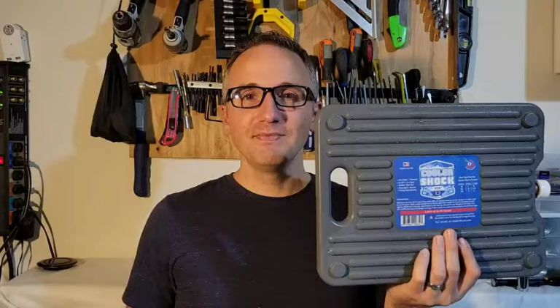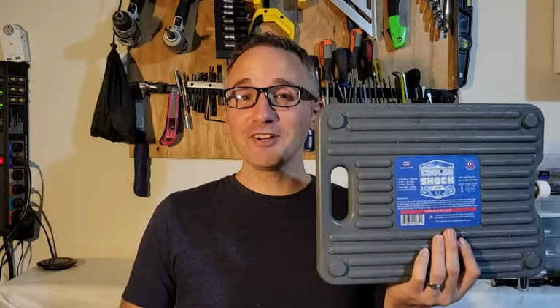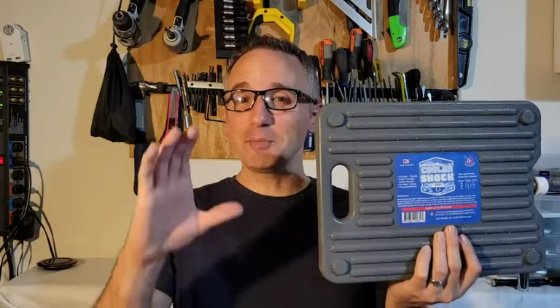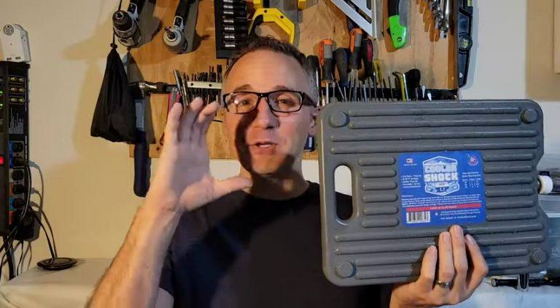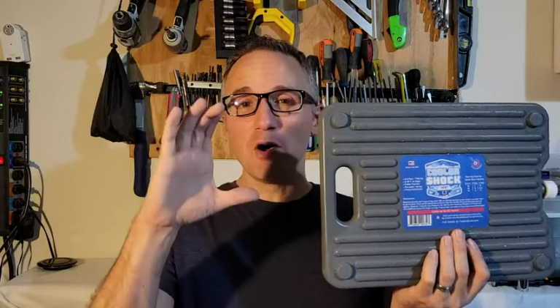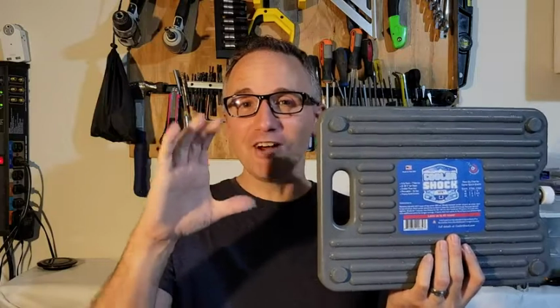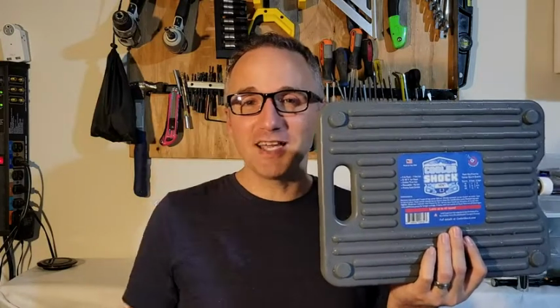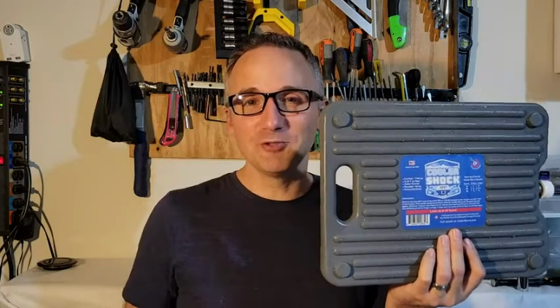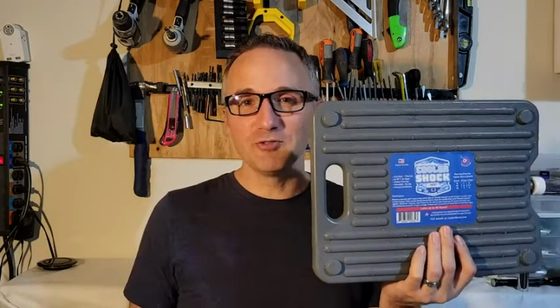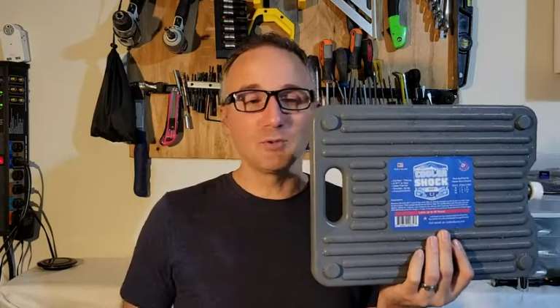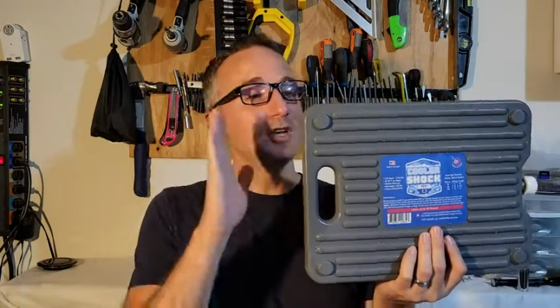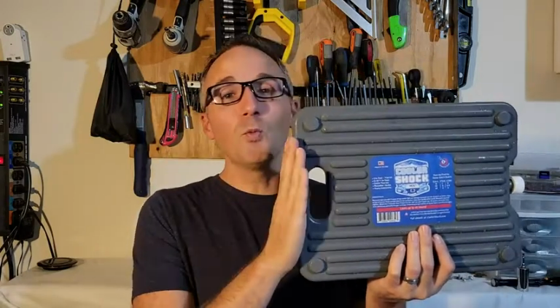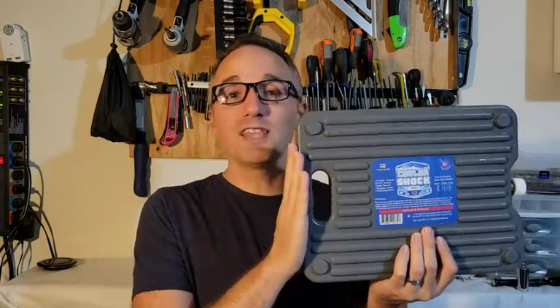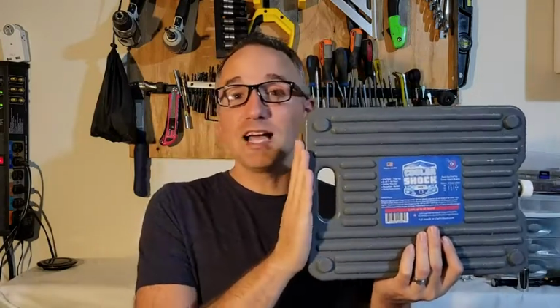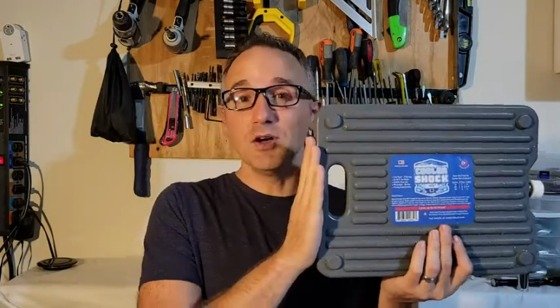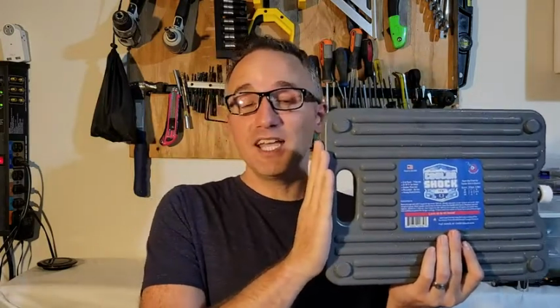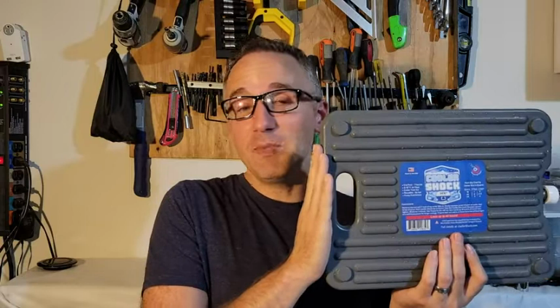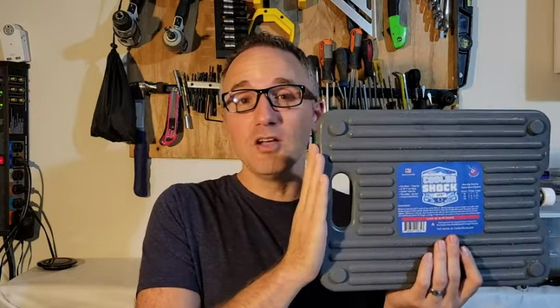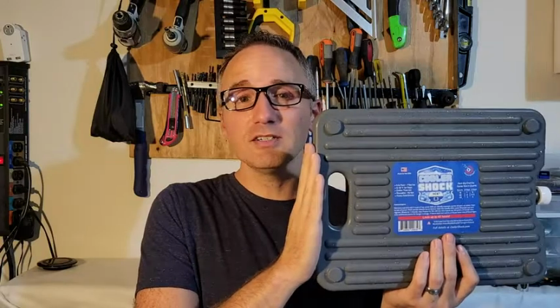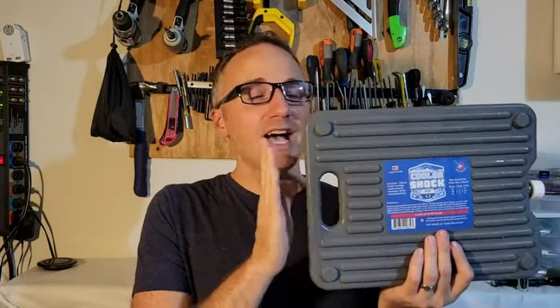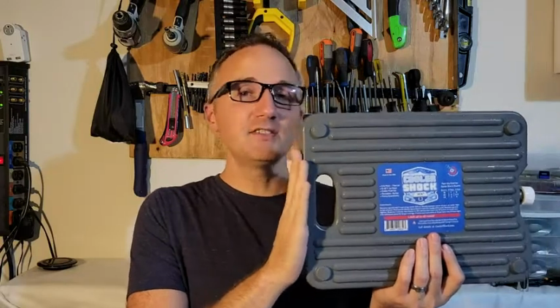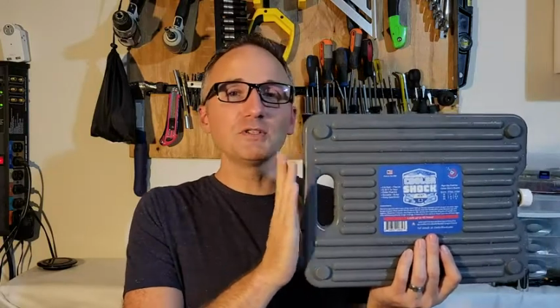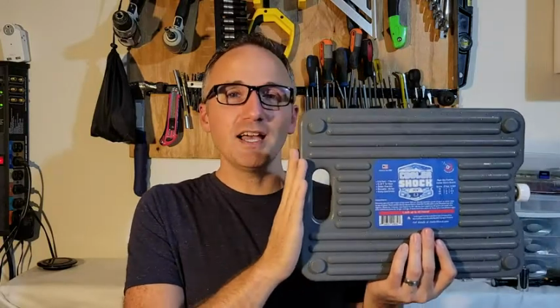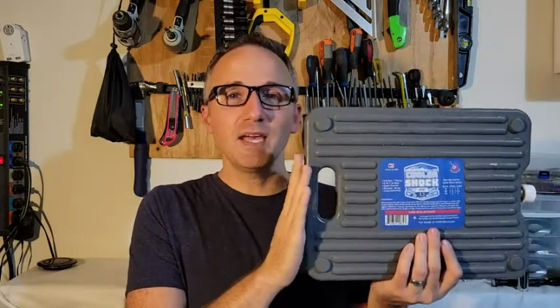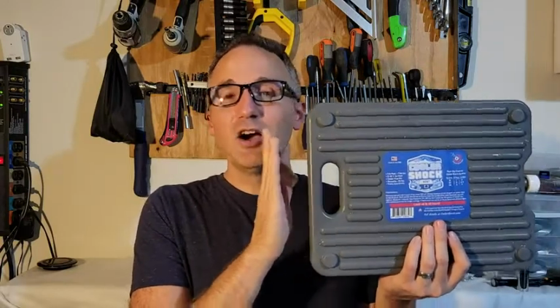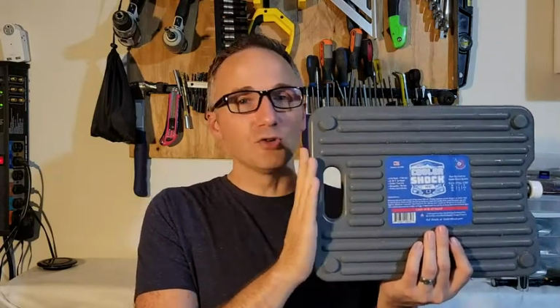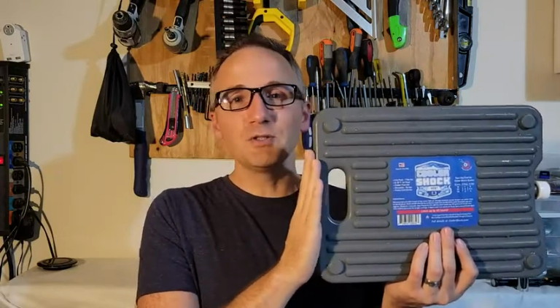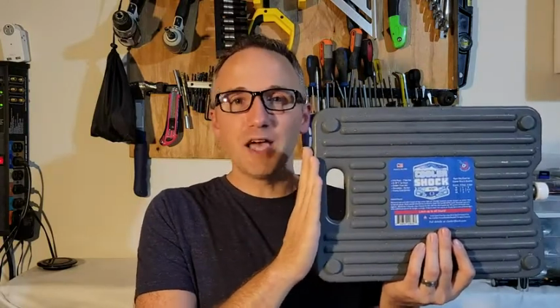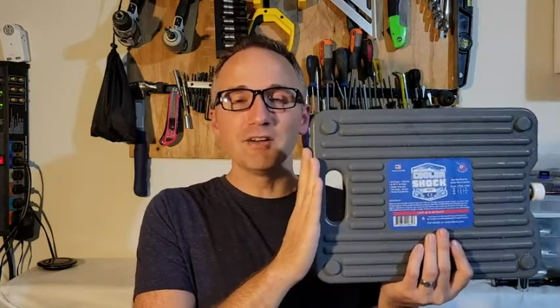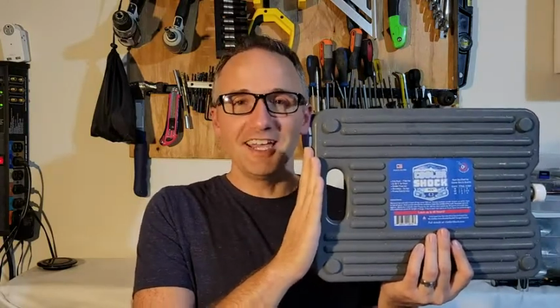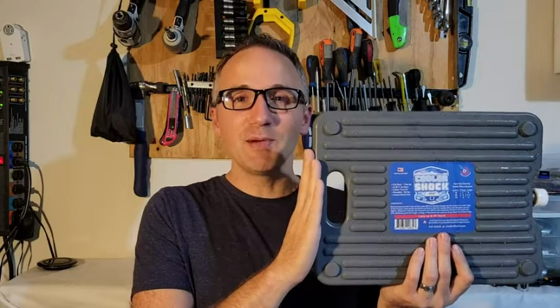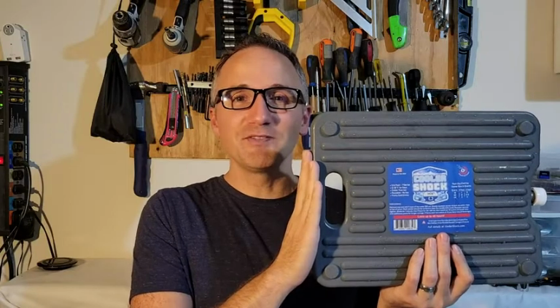If you're ready to upgrade from those small little ice packs that you remember from school, to ones that will last you all day and maybe longer, I think these Cooler Shock ice packs are a great solution to have around, and that's my point of view.